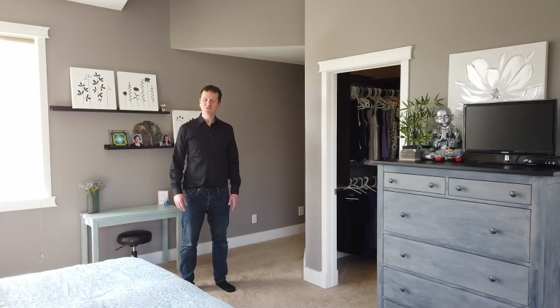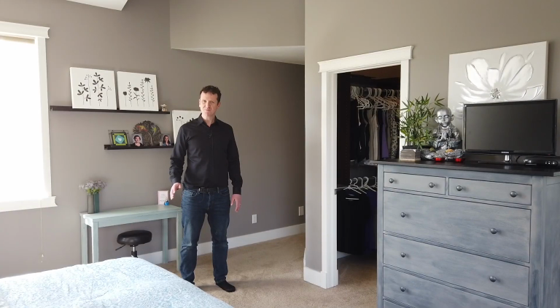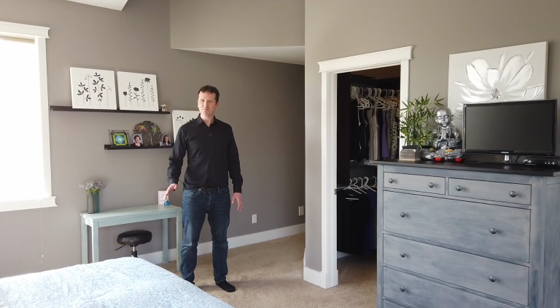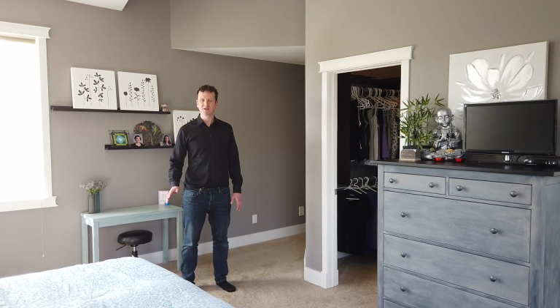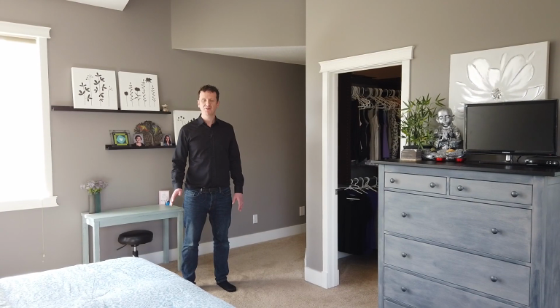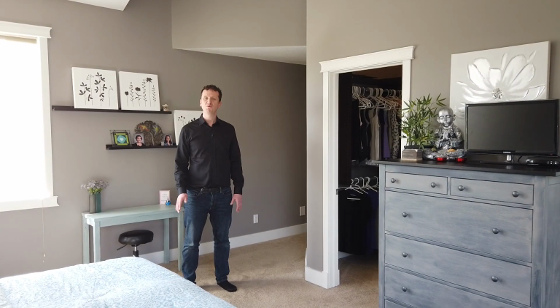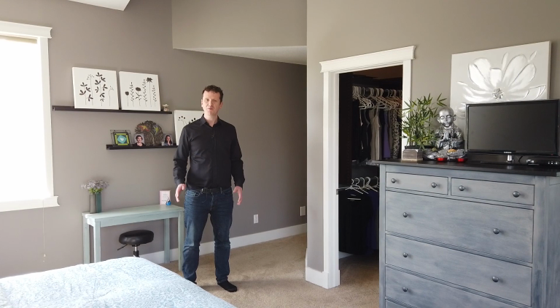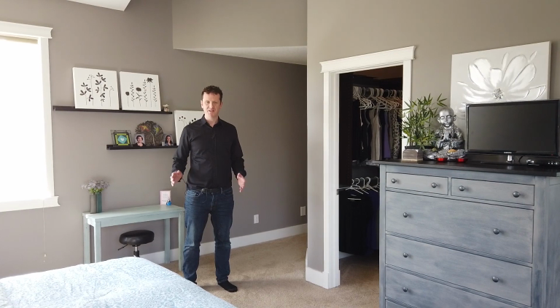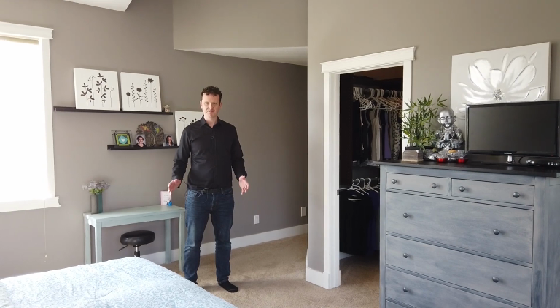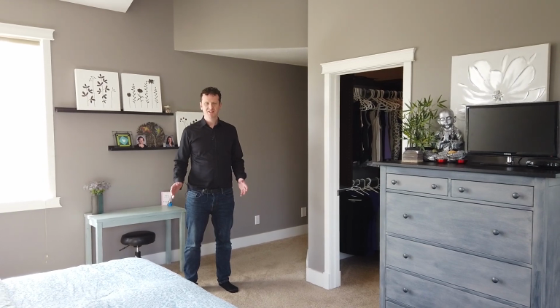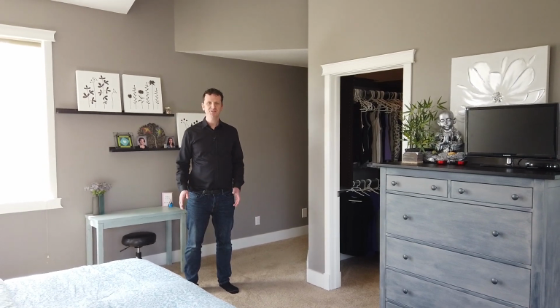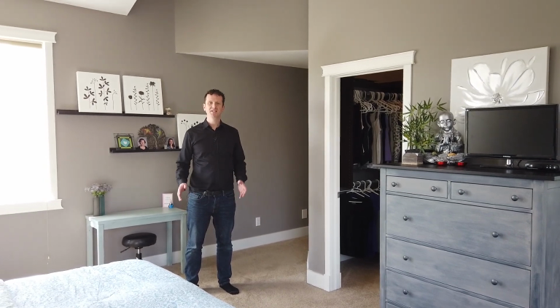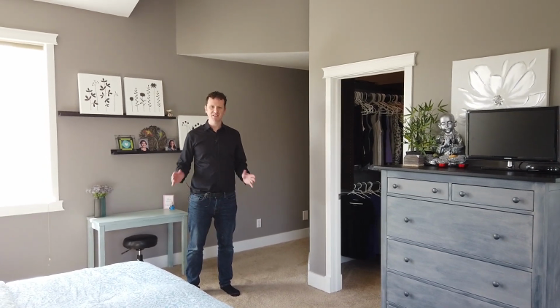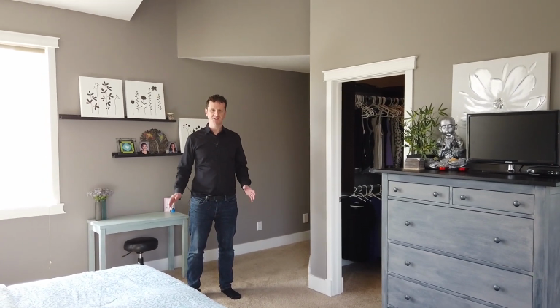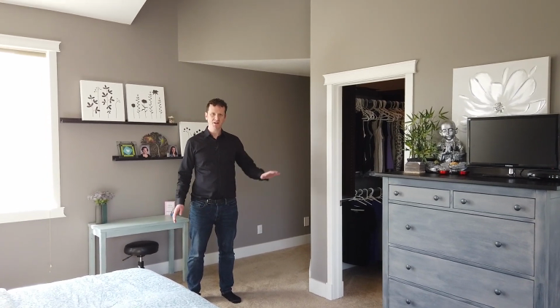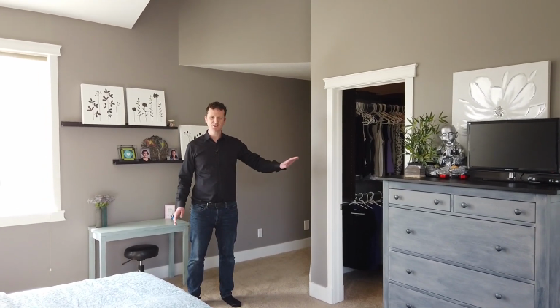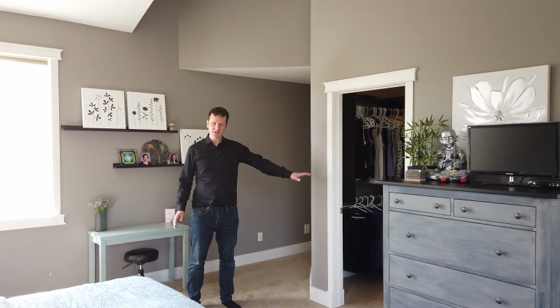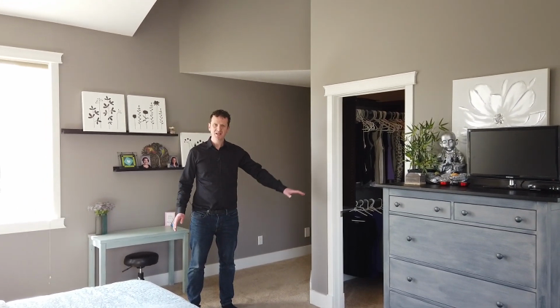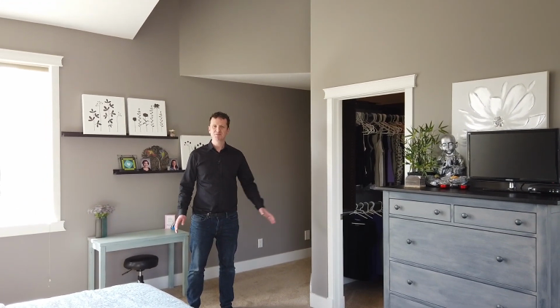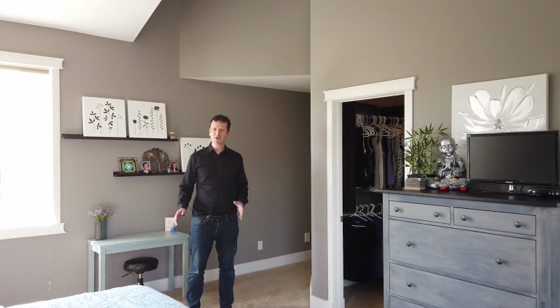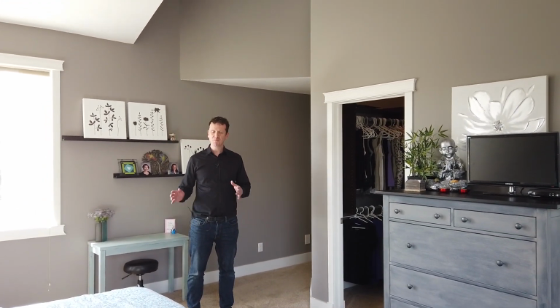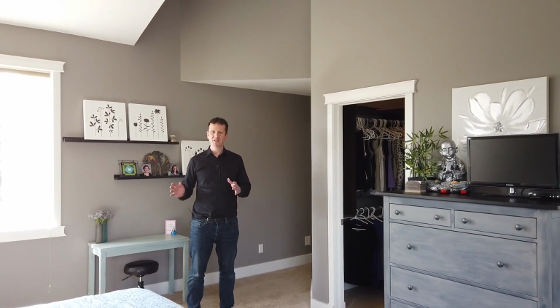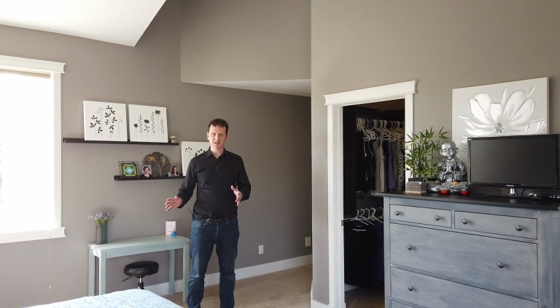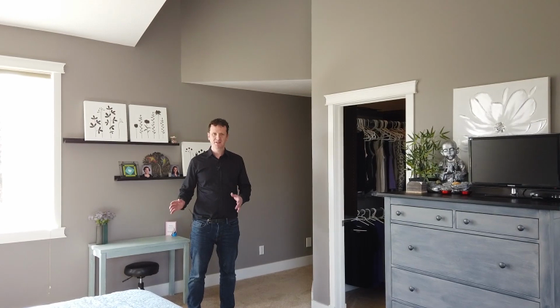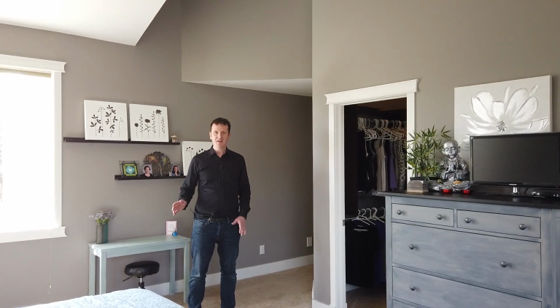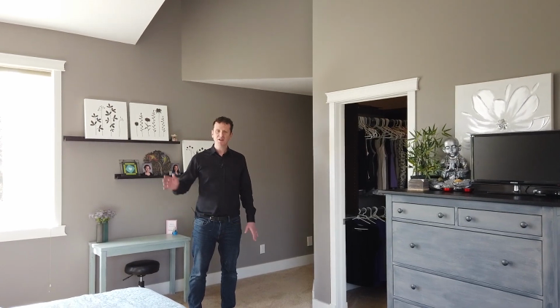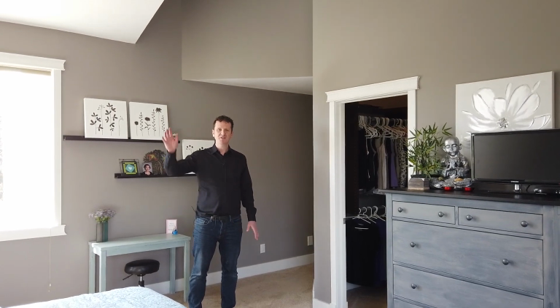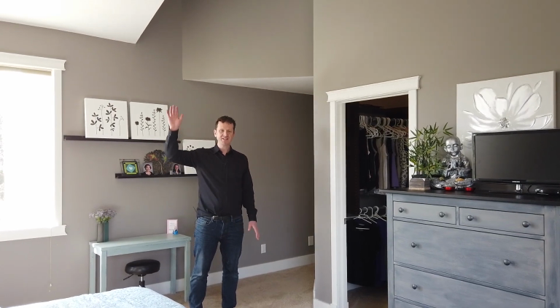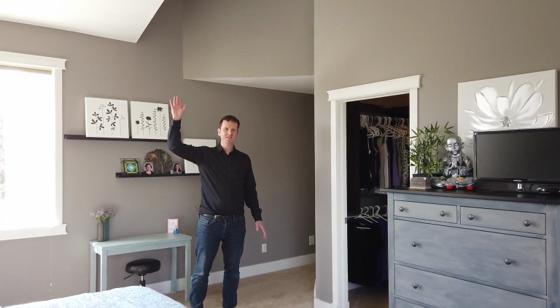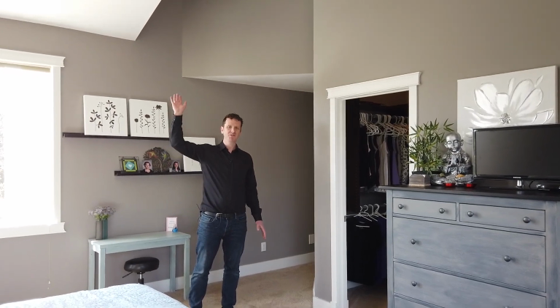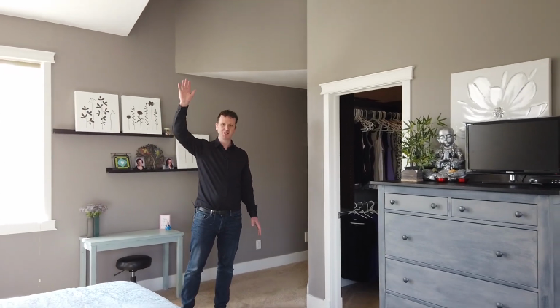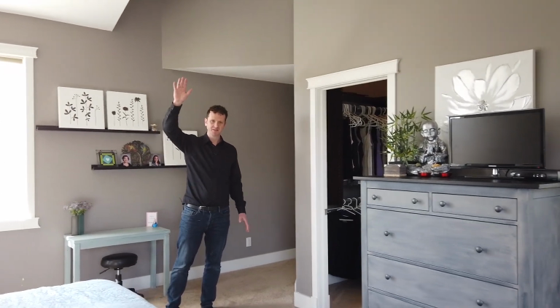There's two bedrooms up in this bungalow, and right now we're in the master. The master is massive — it has a walk-in closet and there's plenty of room for a king bed. If you look up, you see these fantastic vaulted ceilings.